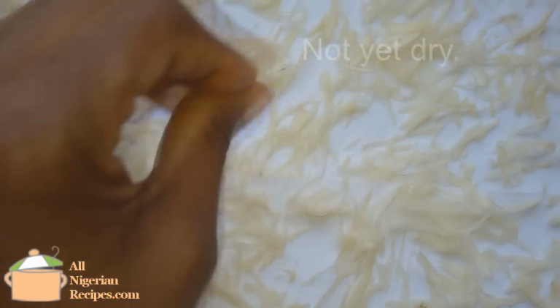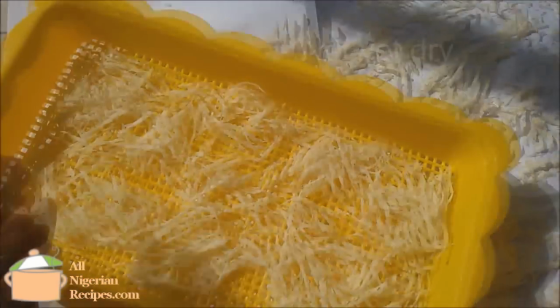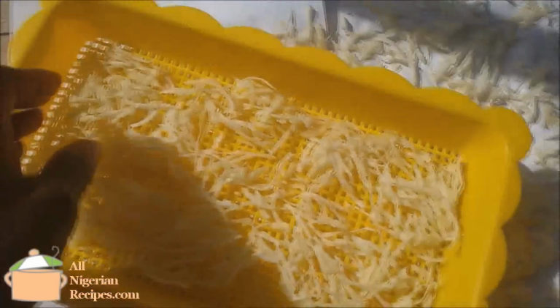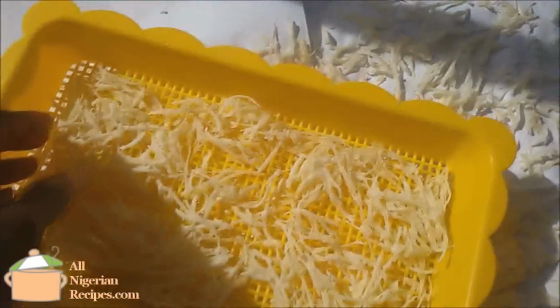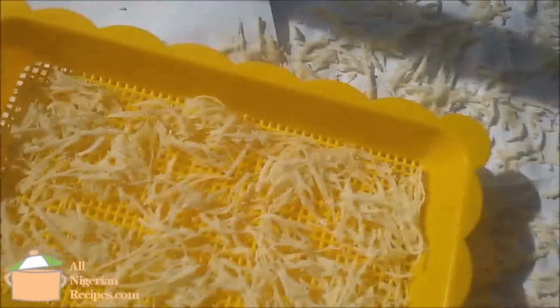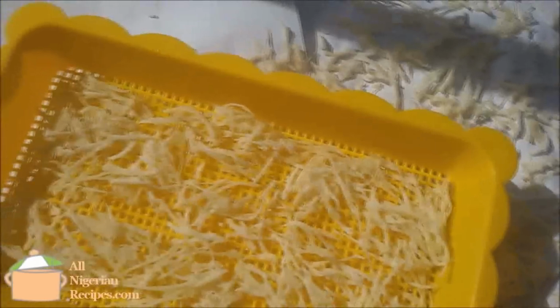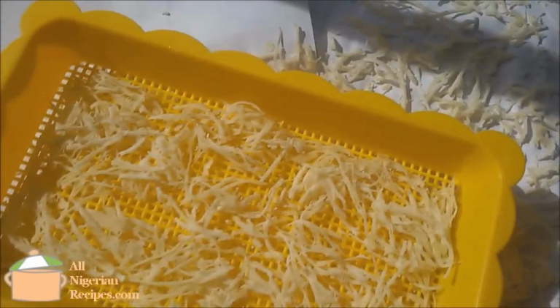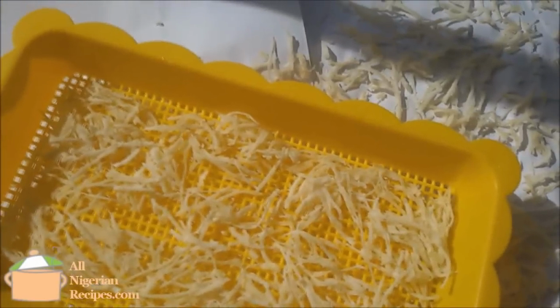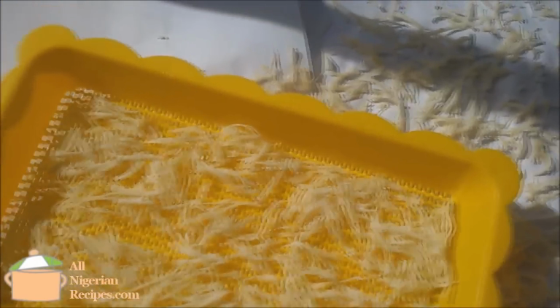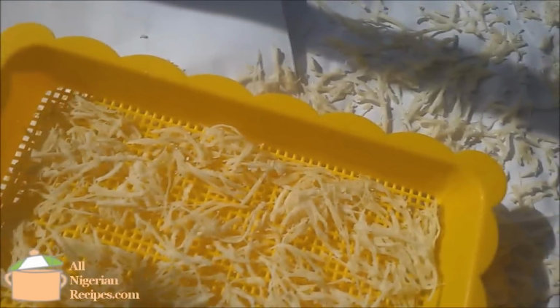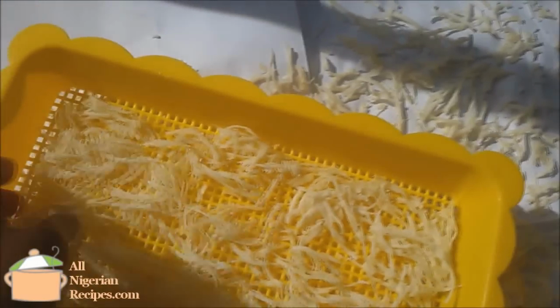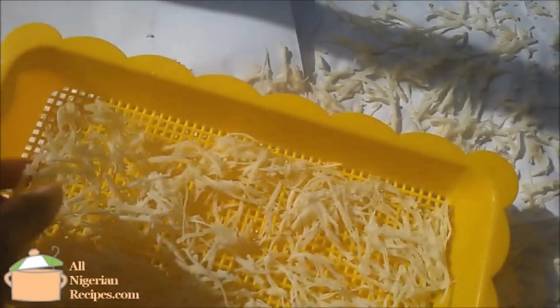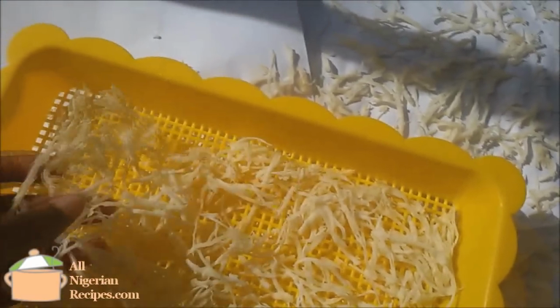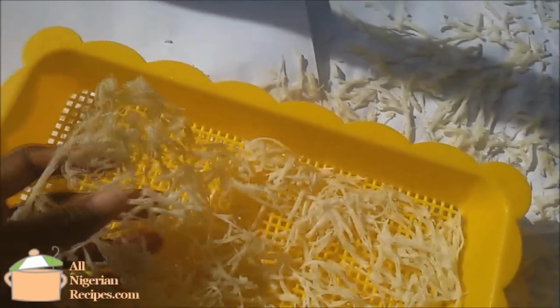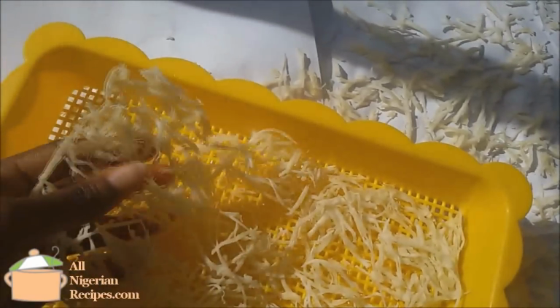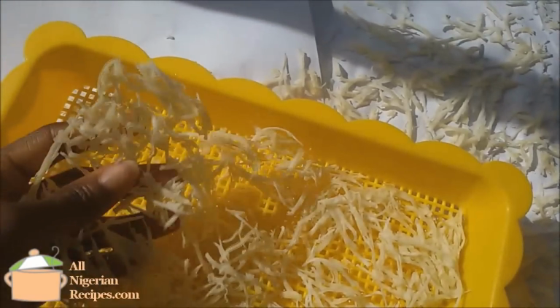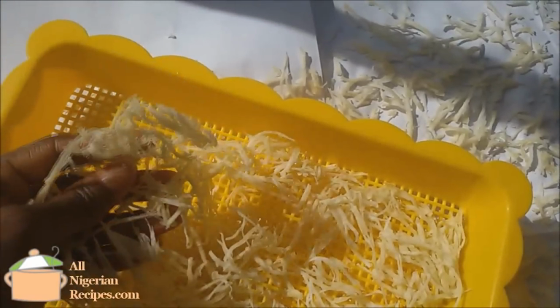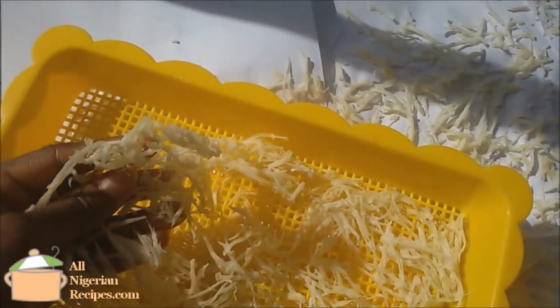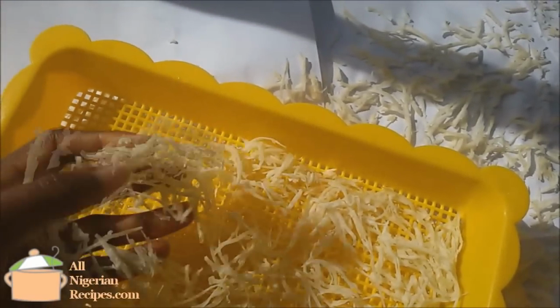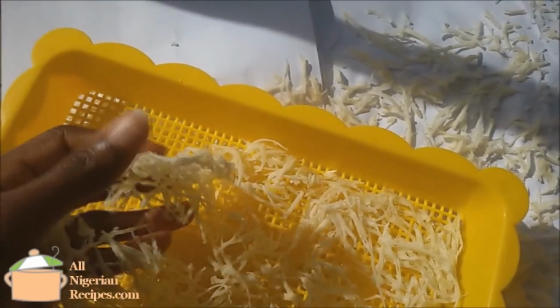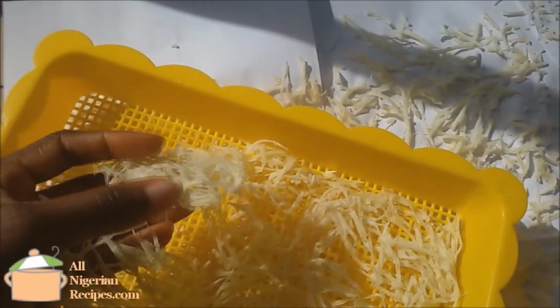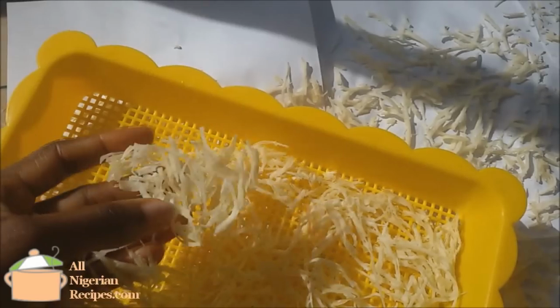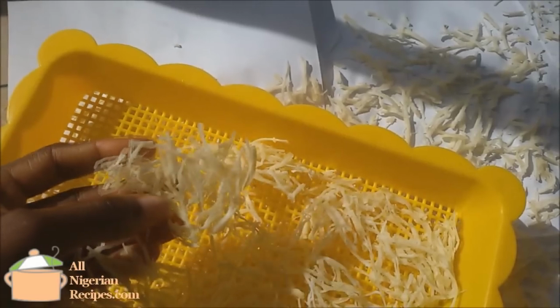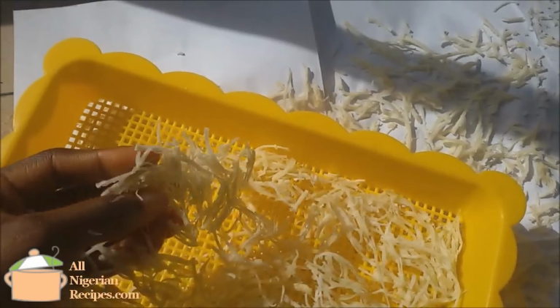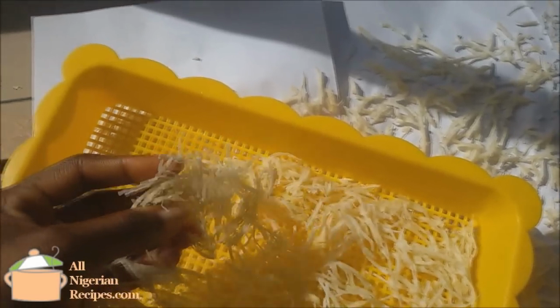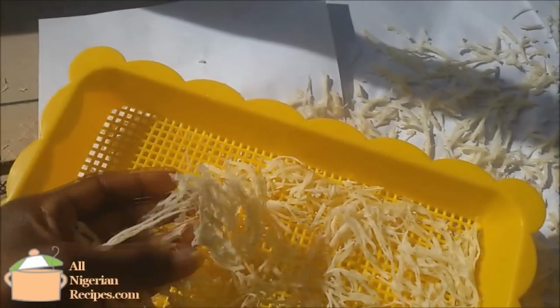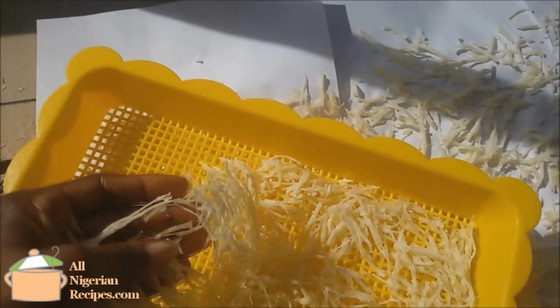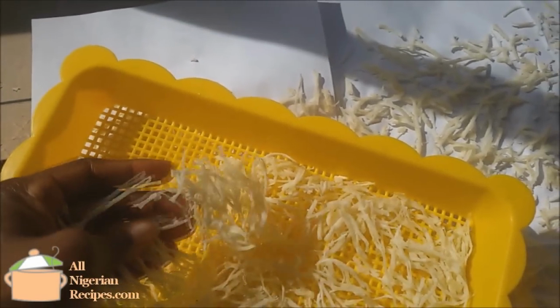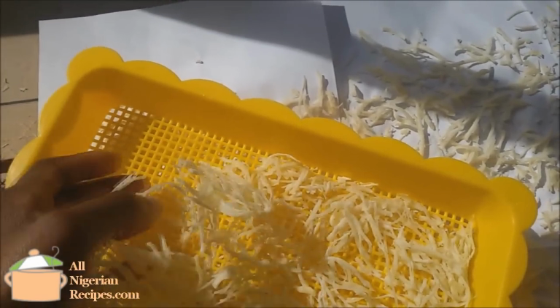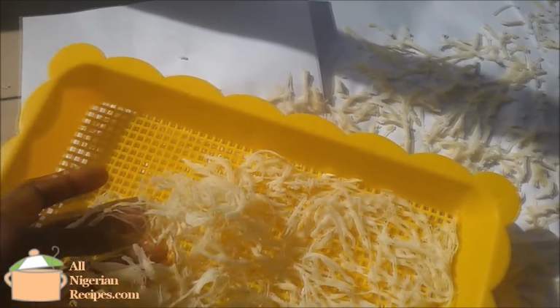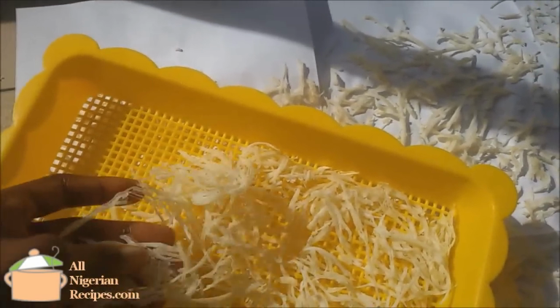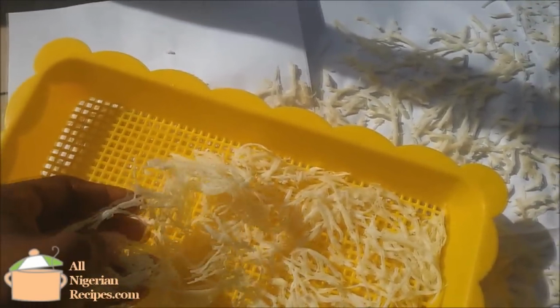The next day, place them in the sun again until they are bone dry. Once there is intense sun, it takes a maximum of two sessions in the sun to dry completely.